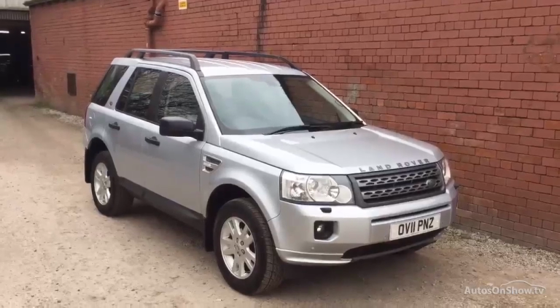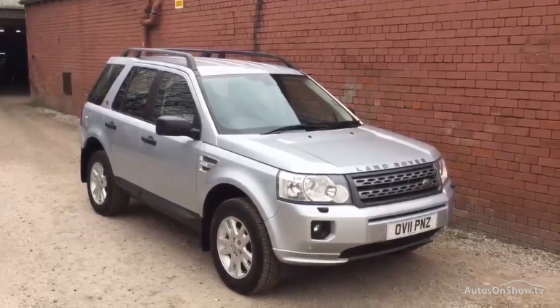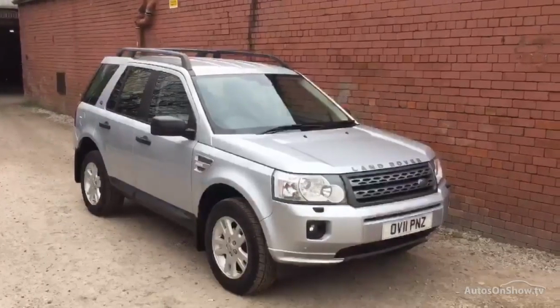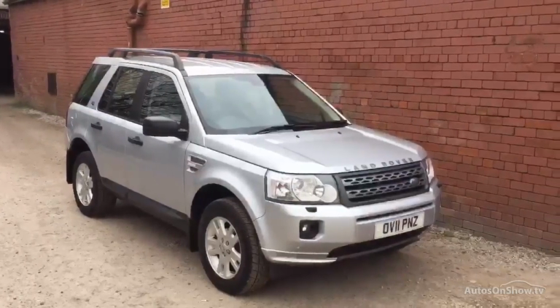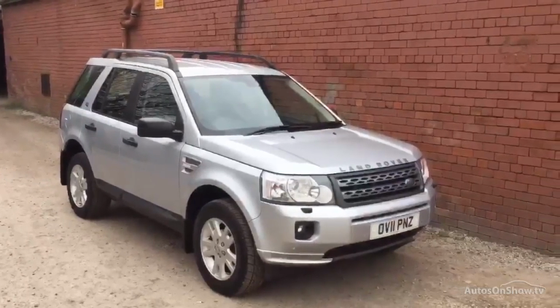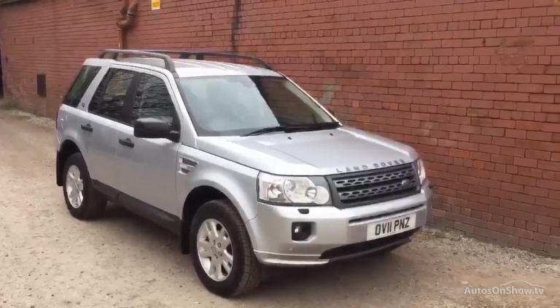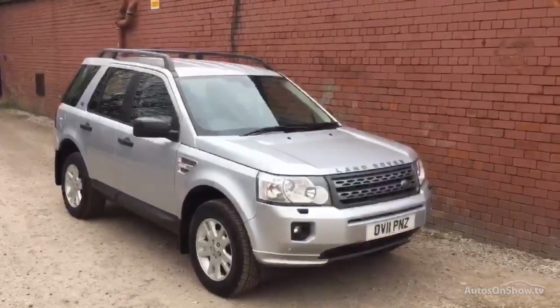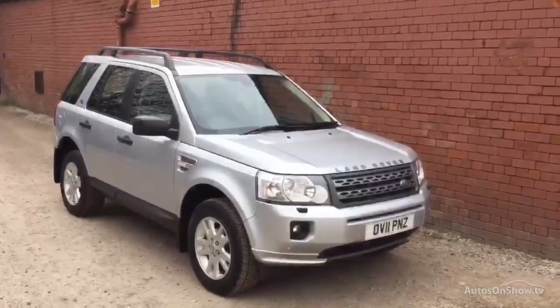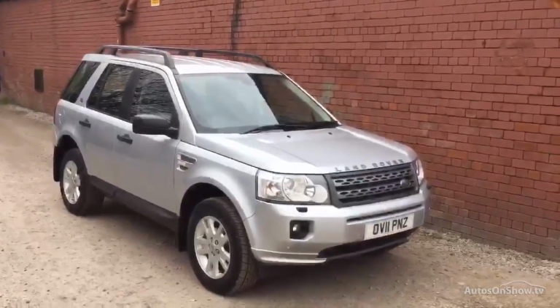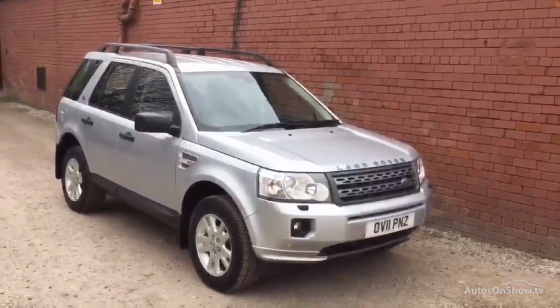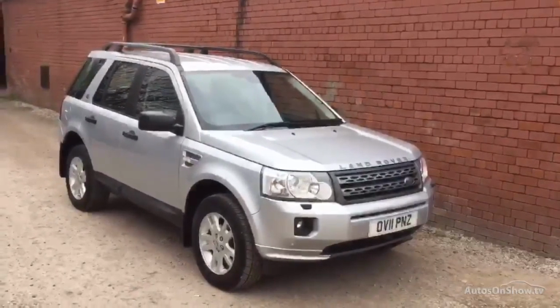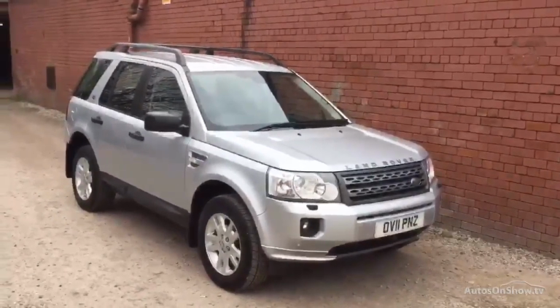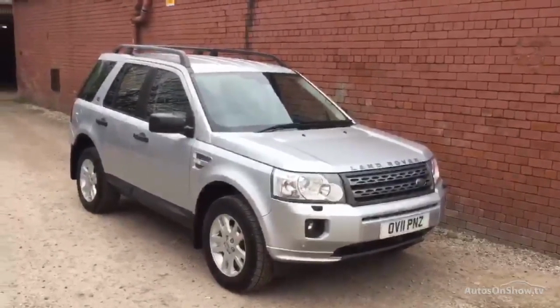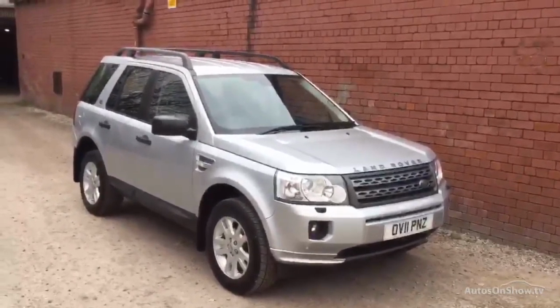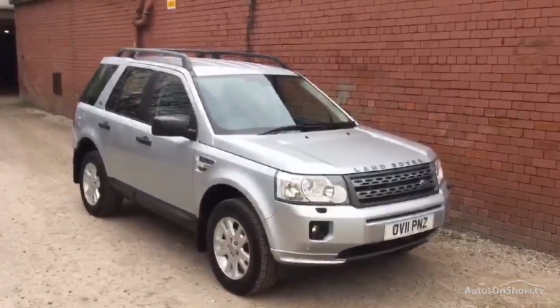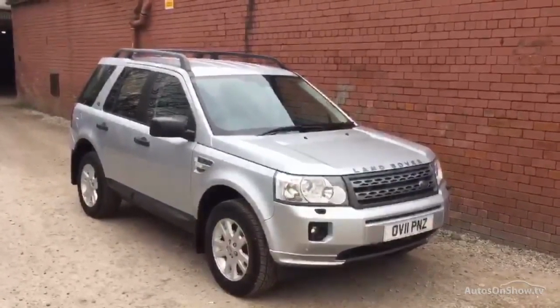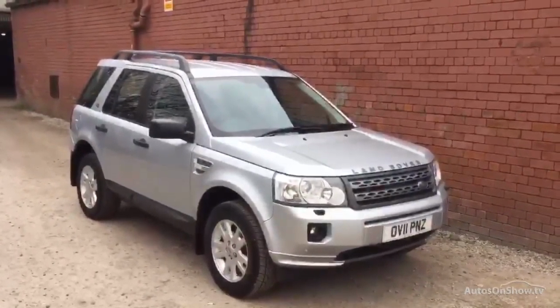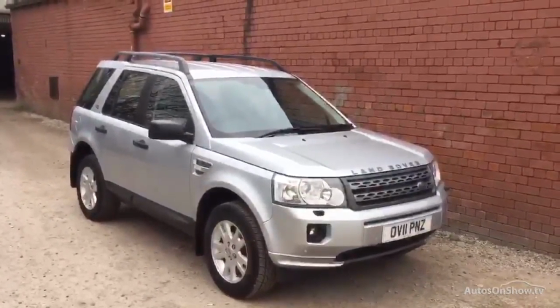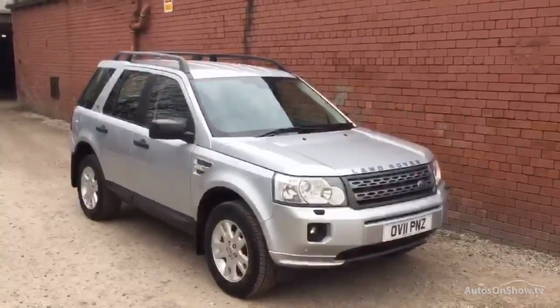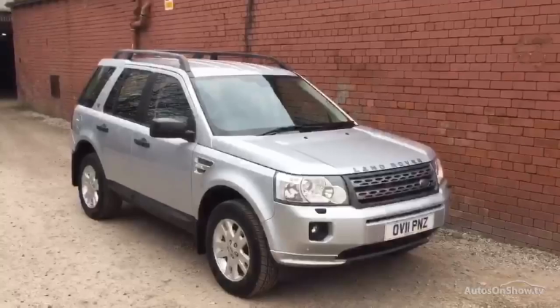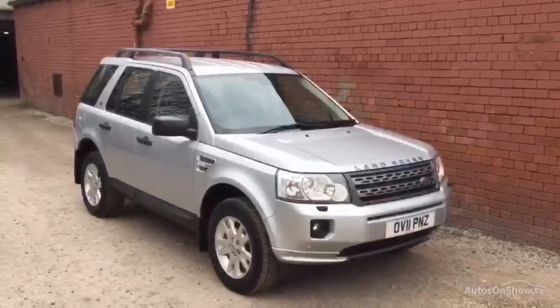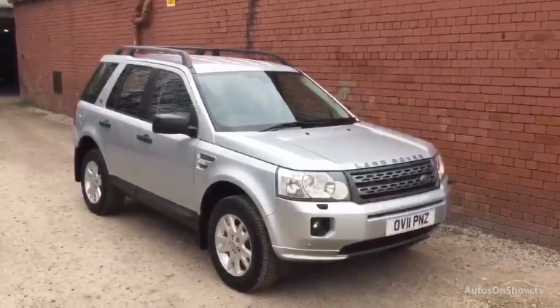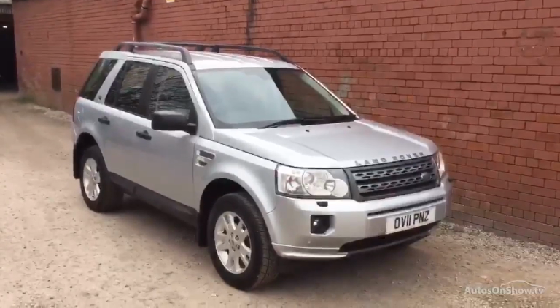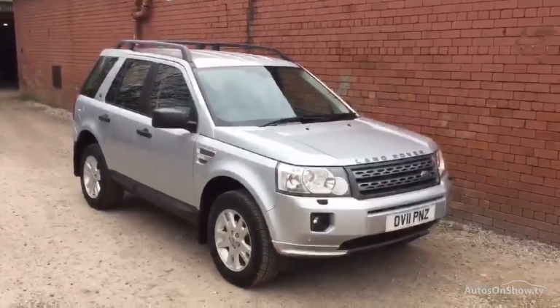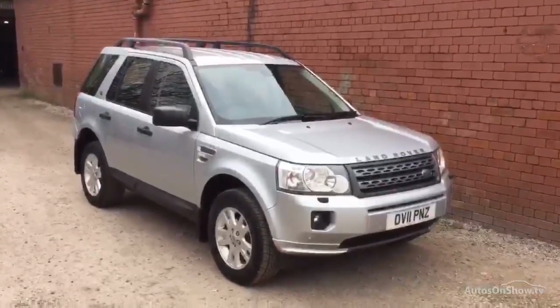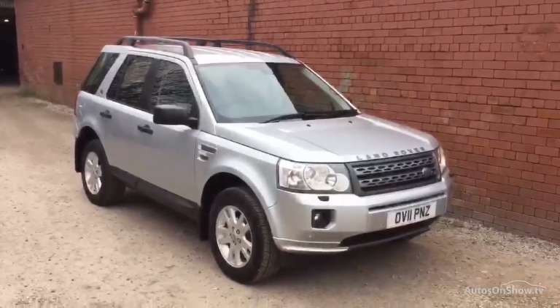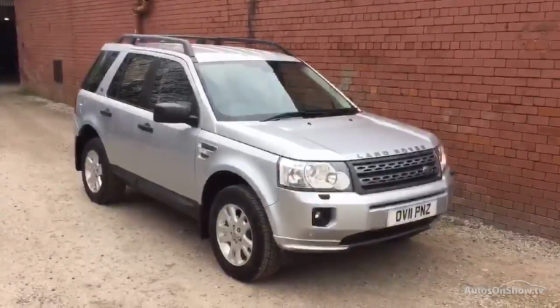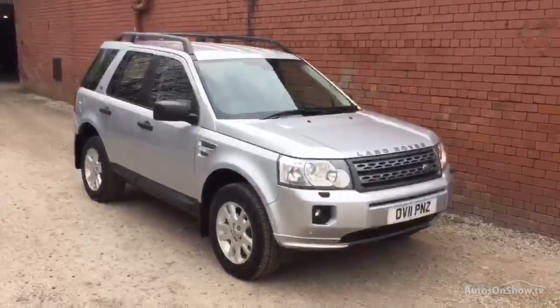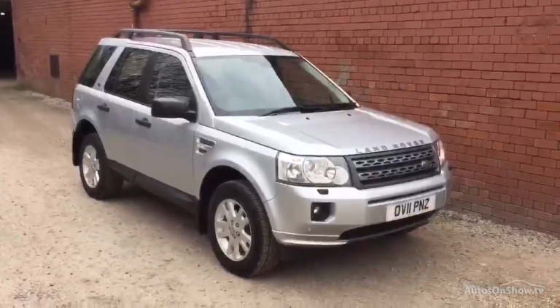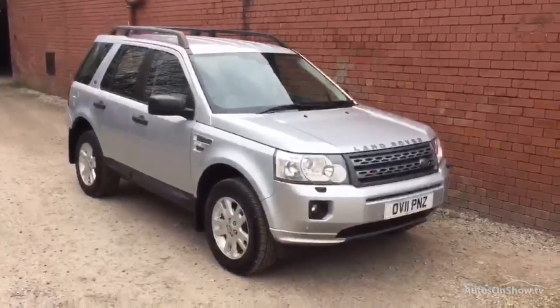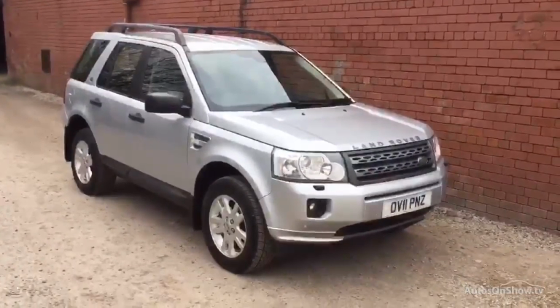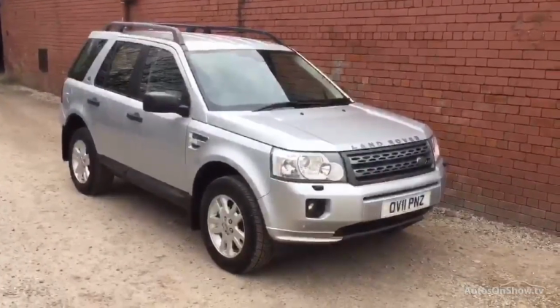Hi, it's Jordan here at Ride Up Copper Lander over Halifax. Today we've got a 2011 Freelander XS TD4. It's in silver with the ebony interior.